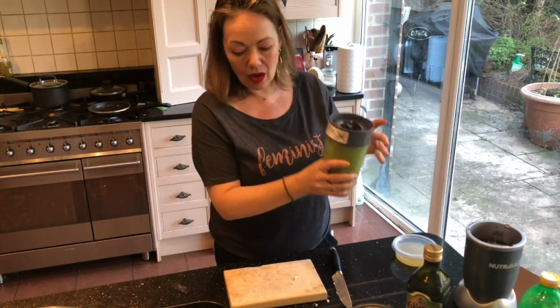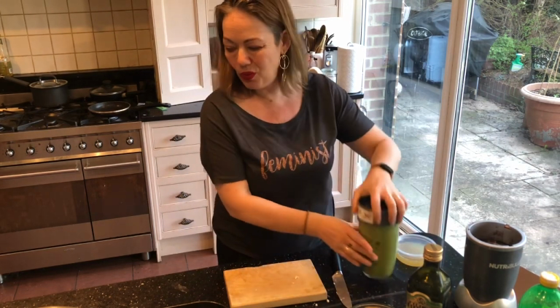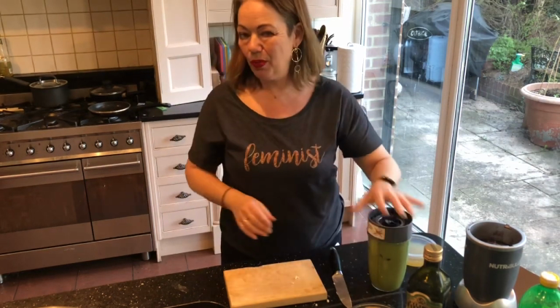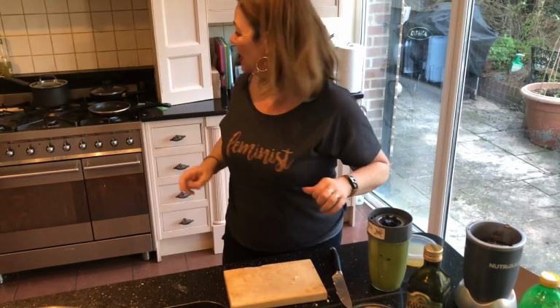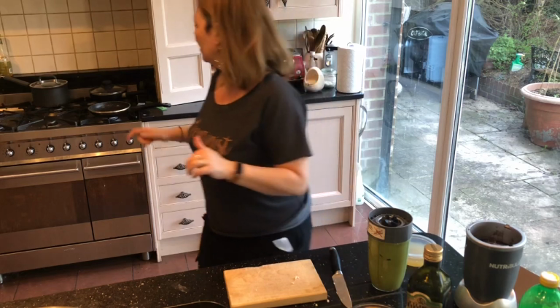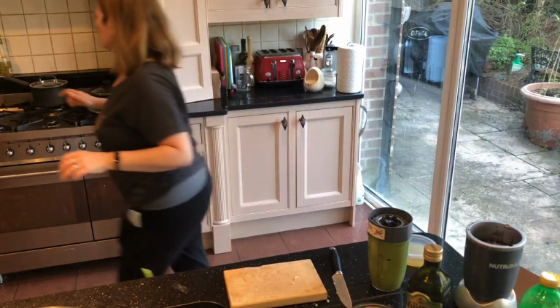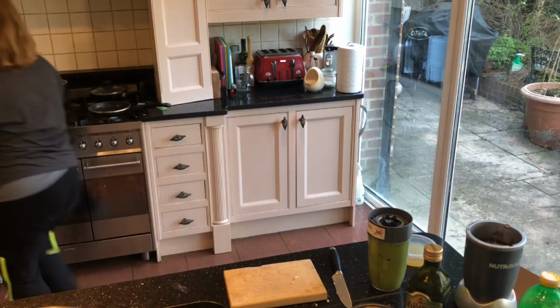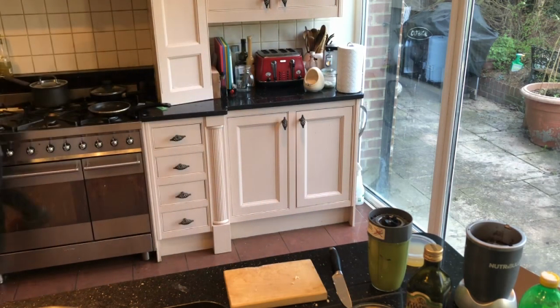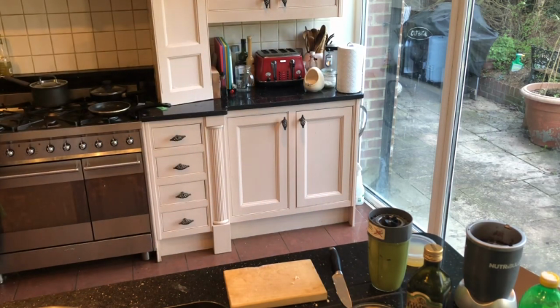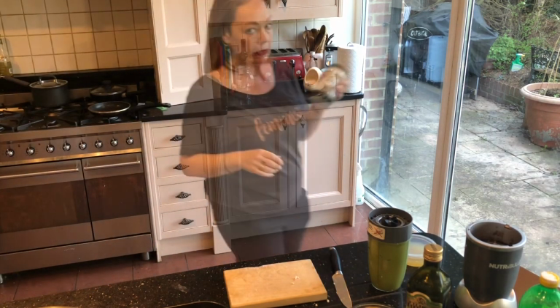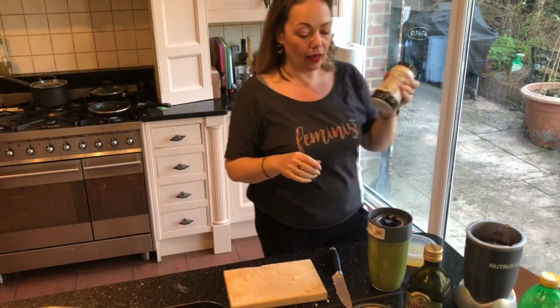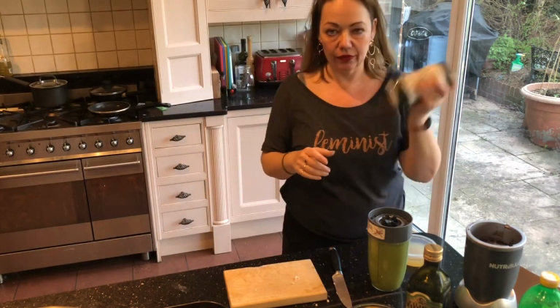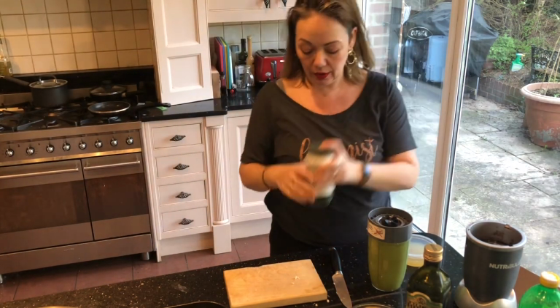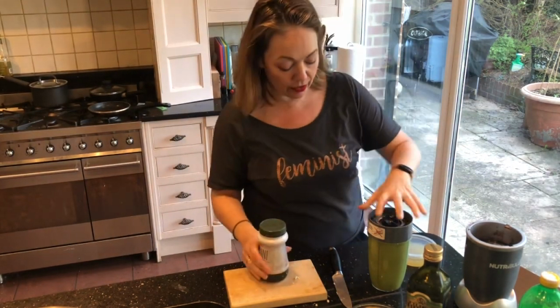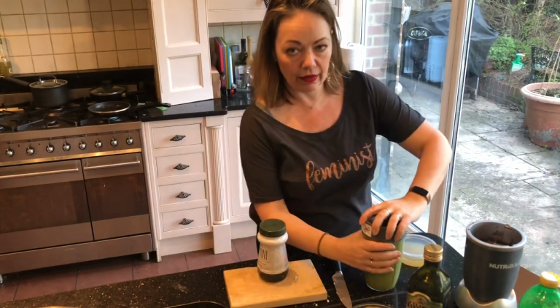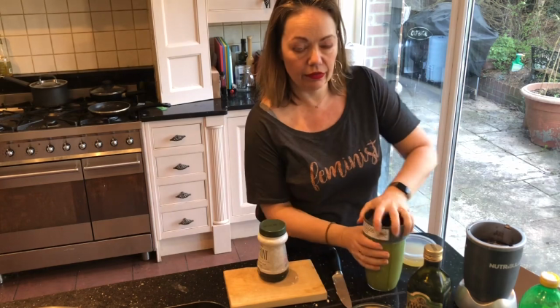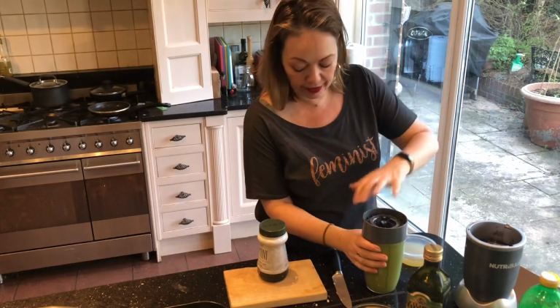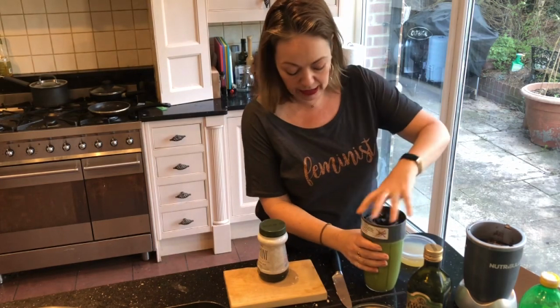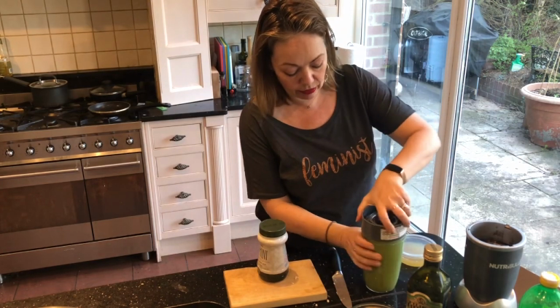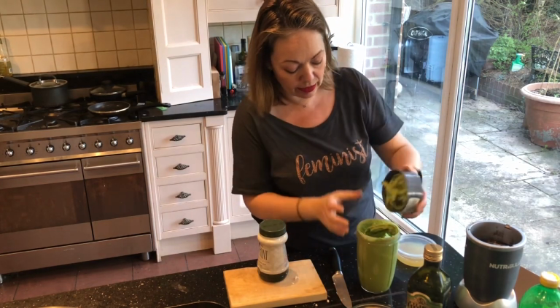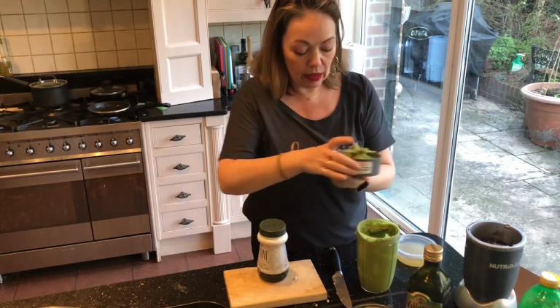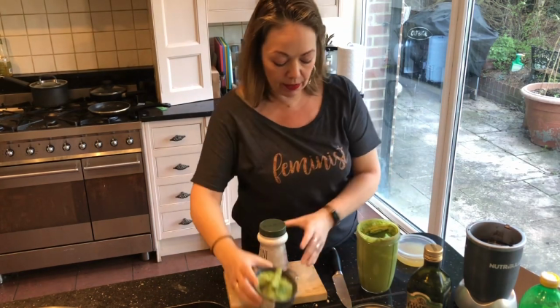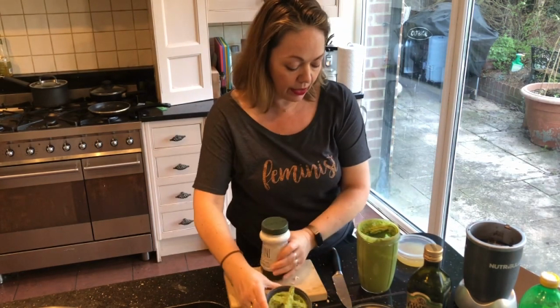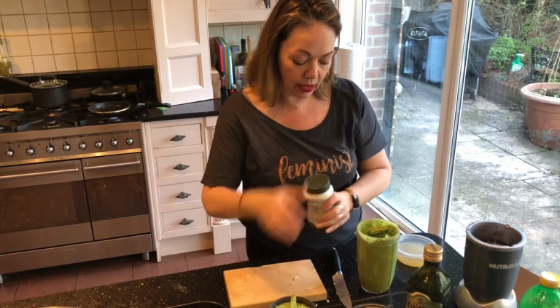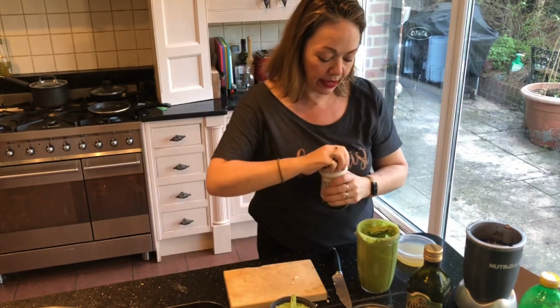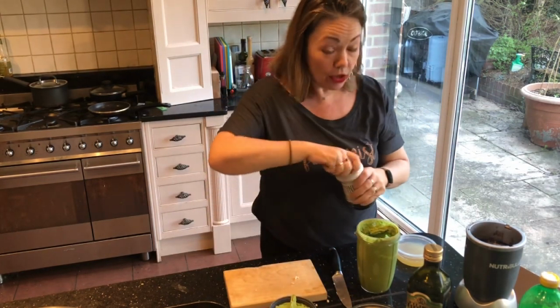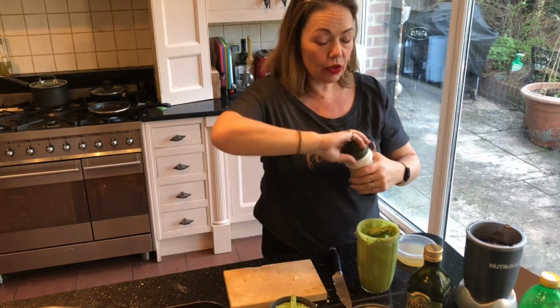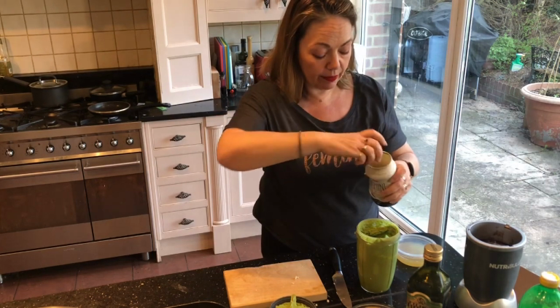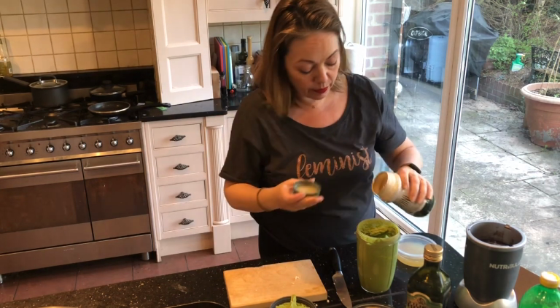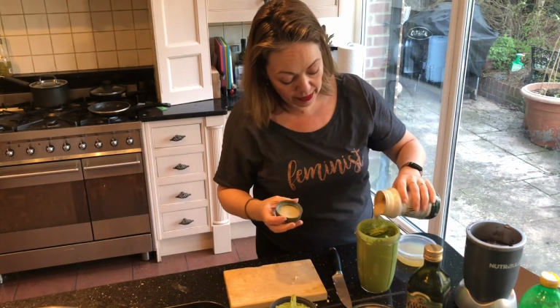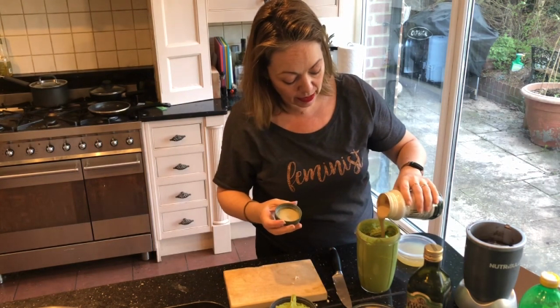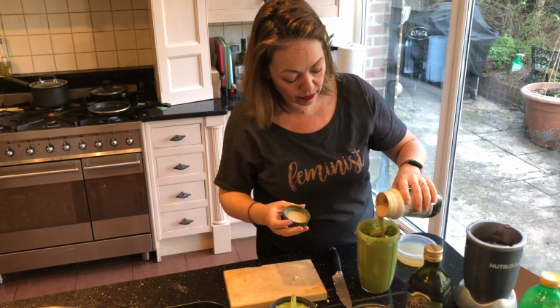Meanwhile, we've got the hummus here. I would normally put some tahini in it, so I'm just going to see if I've got some. I have only got my very favourite tahini, which is really nice, so I'm only going to put a little bit in. You can also, by the way, put in a spoonful of peanut butter — that works well.